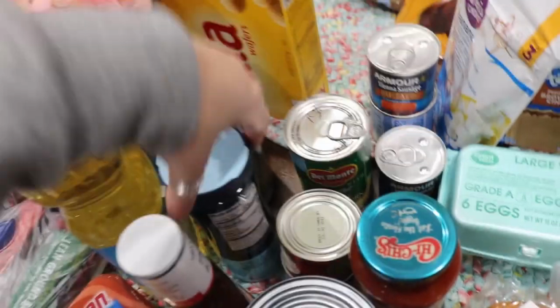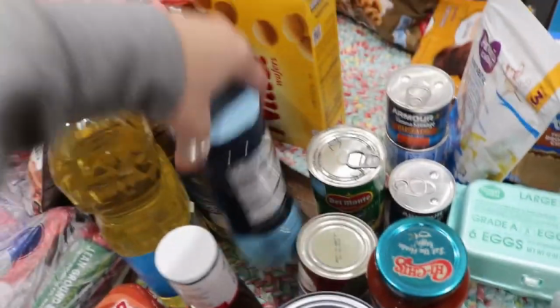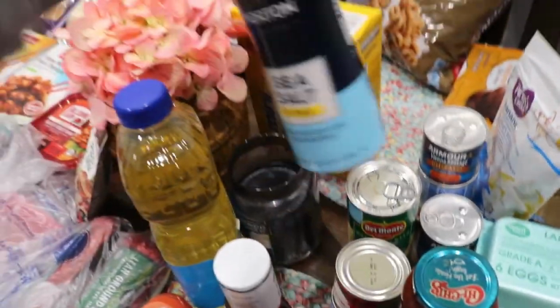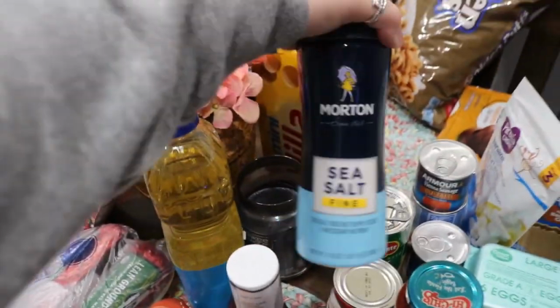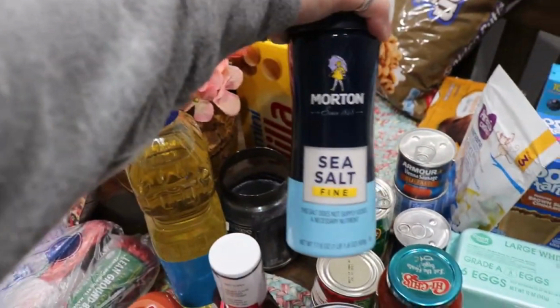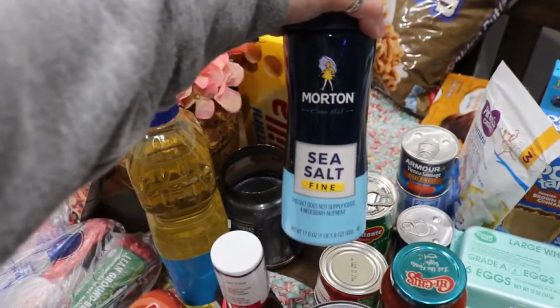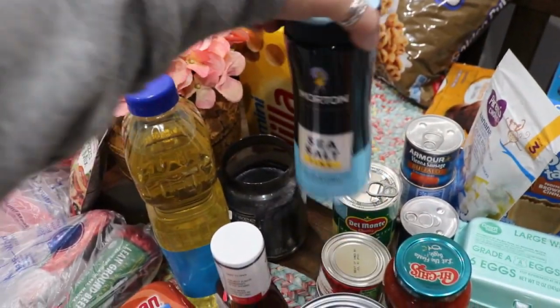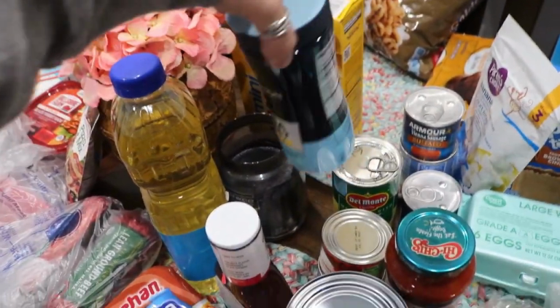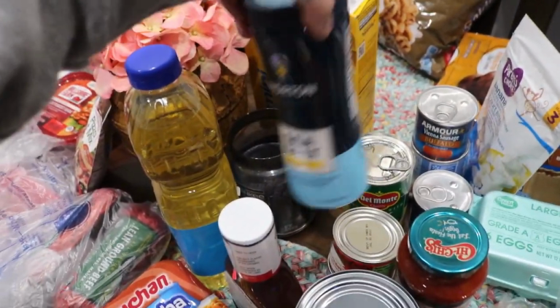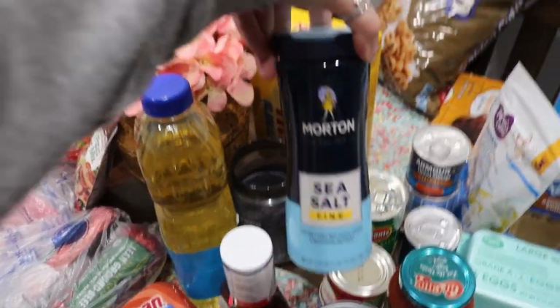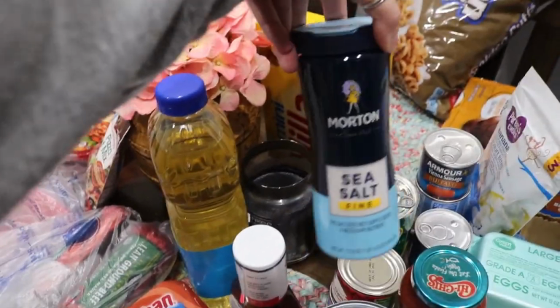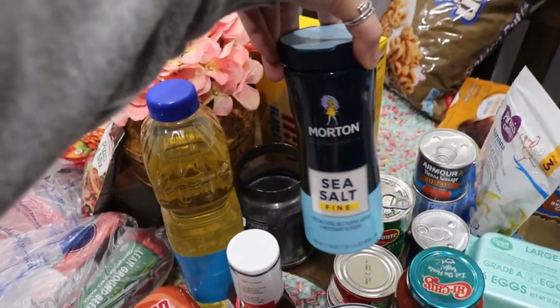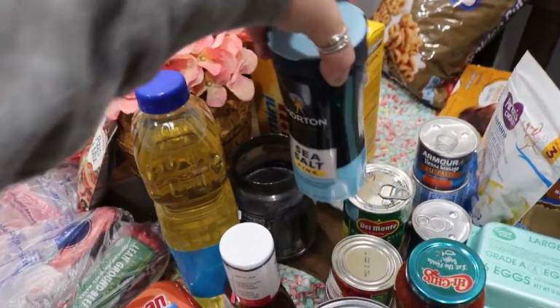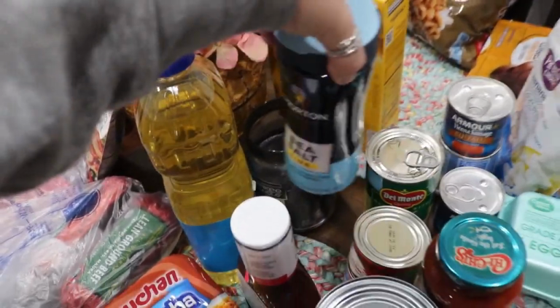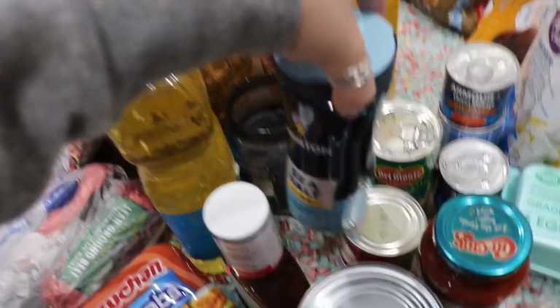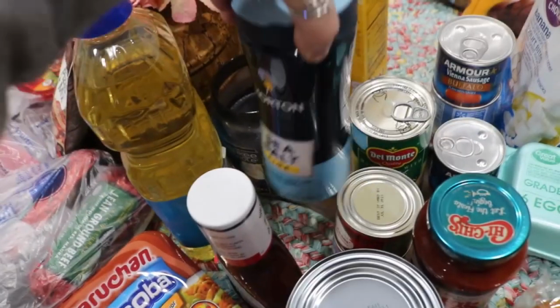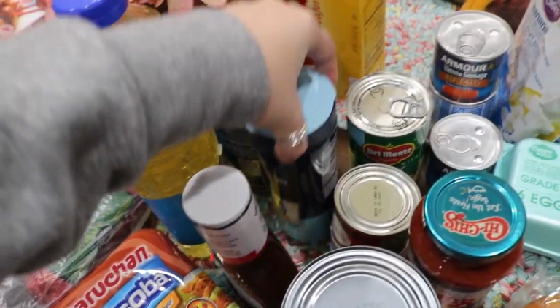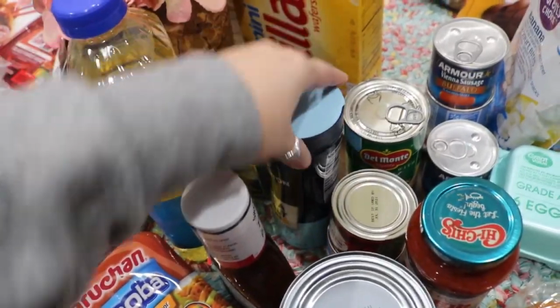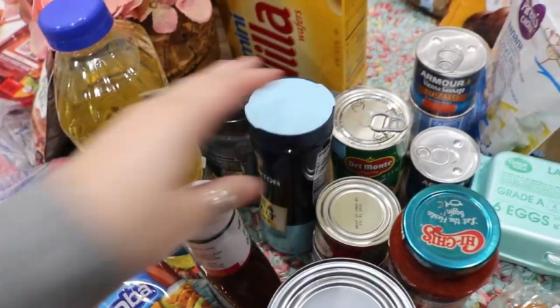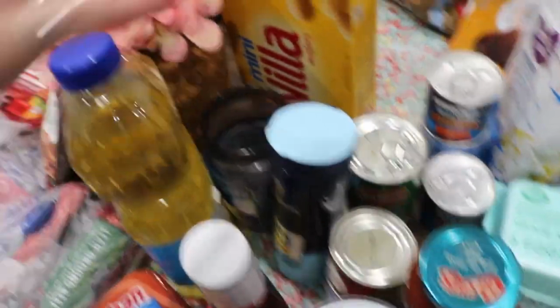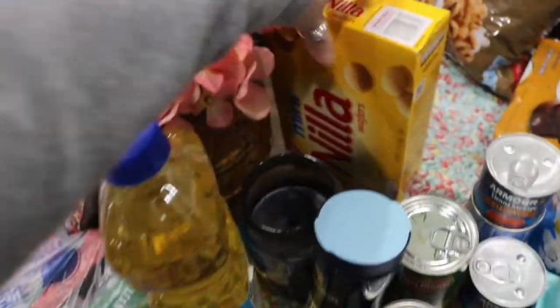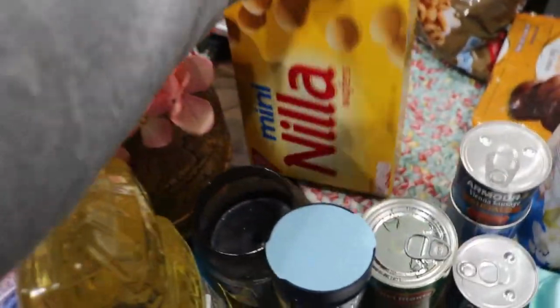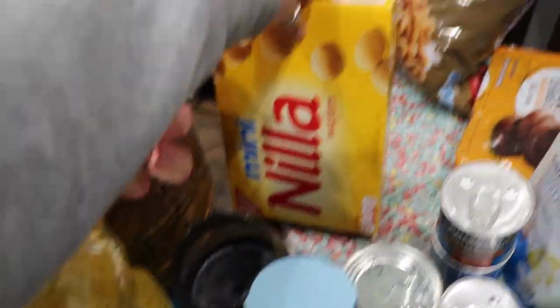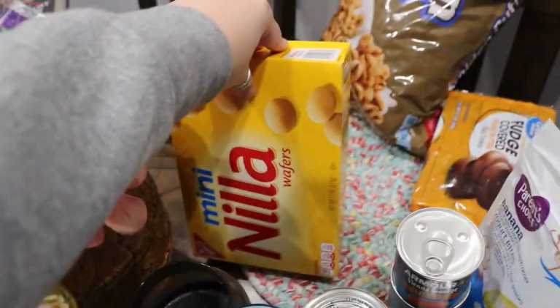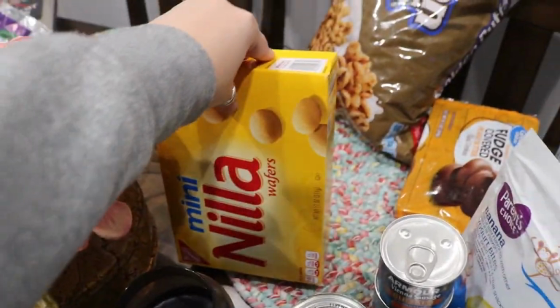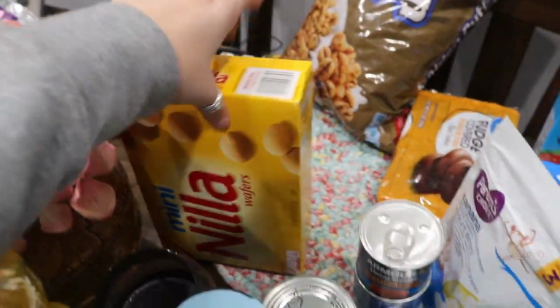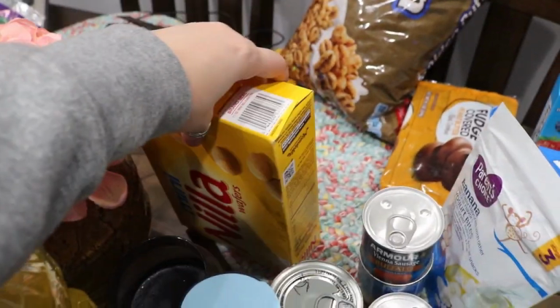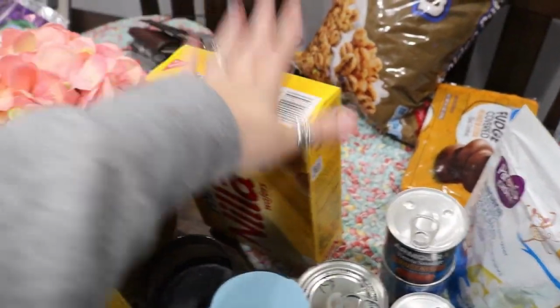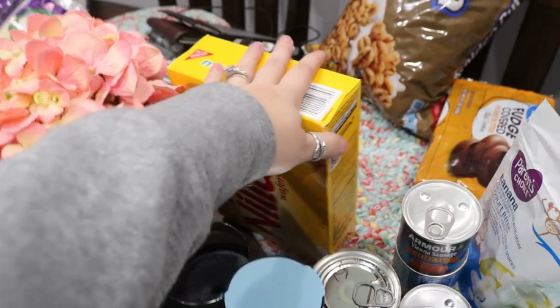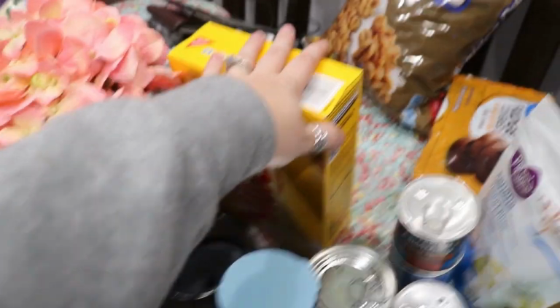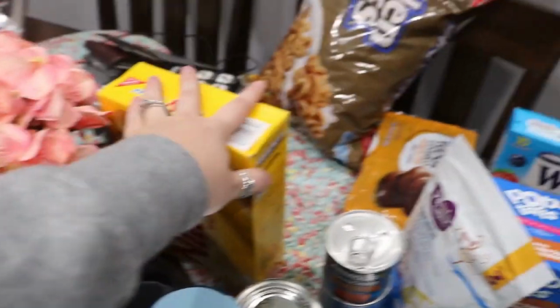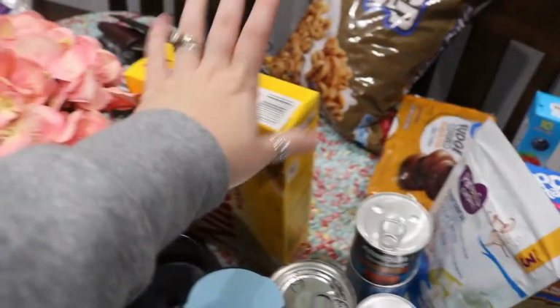I got this big thing of sea salt because I didn't have any other types of sea salt. And I got my son some Nilla wafers because we ran out and he's been asking for cookies — he really wants those.